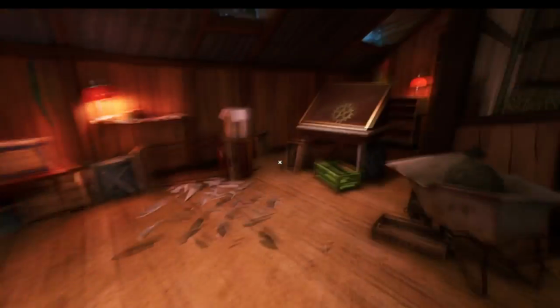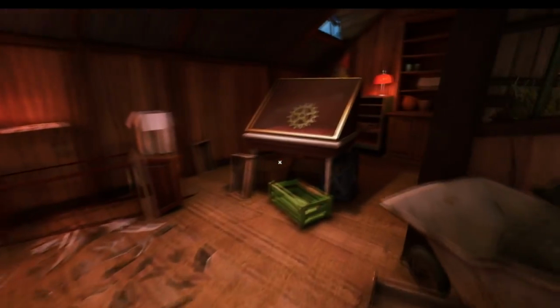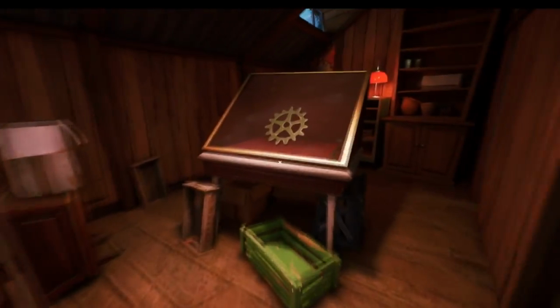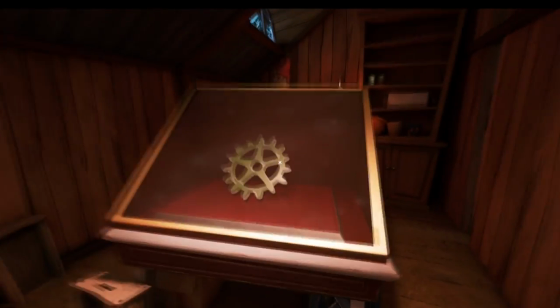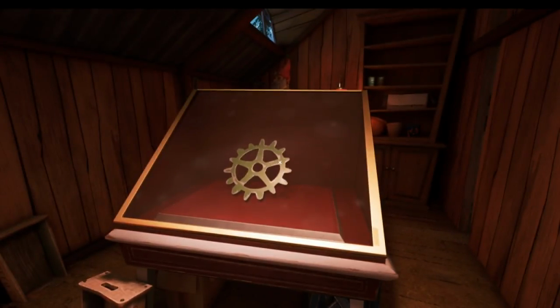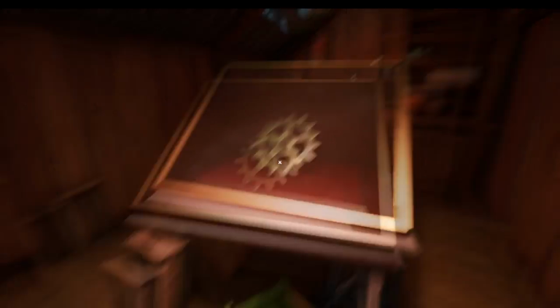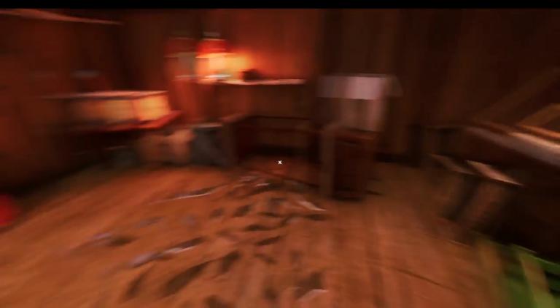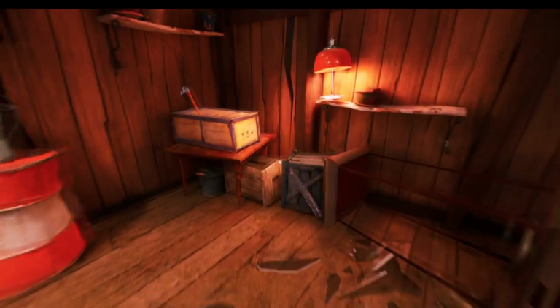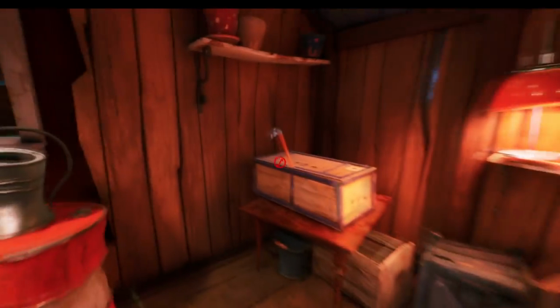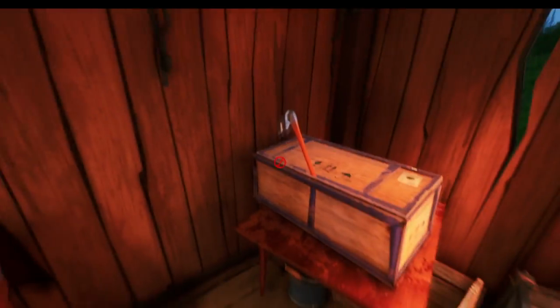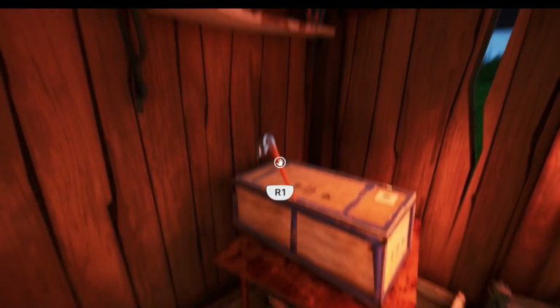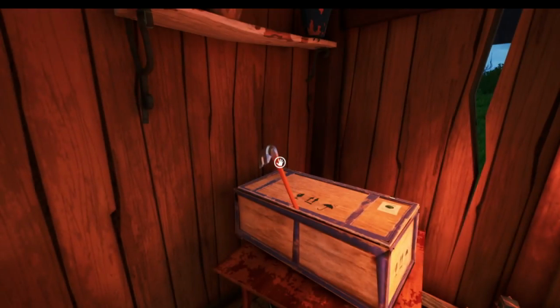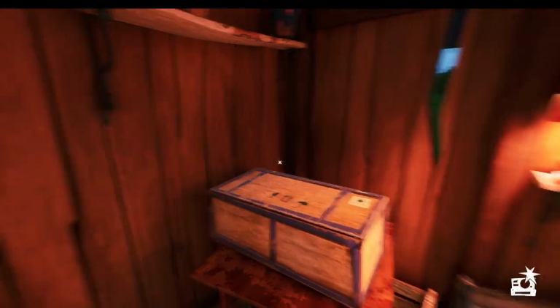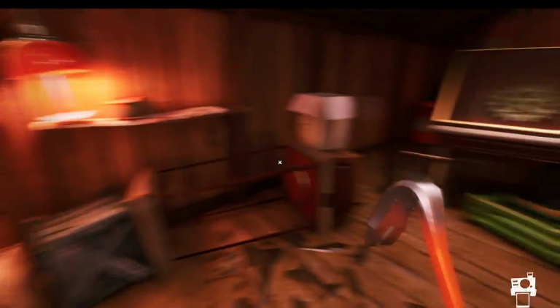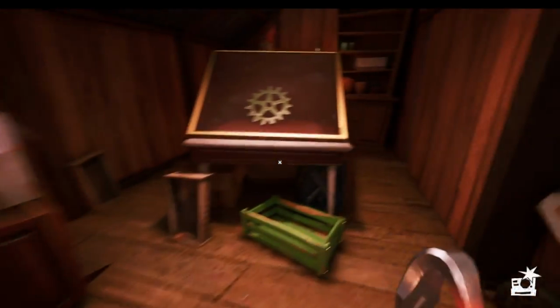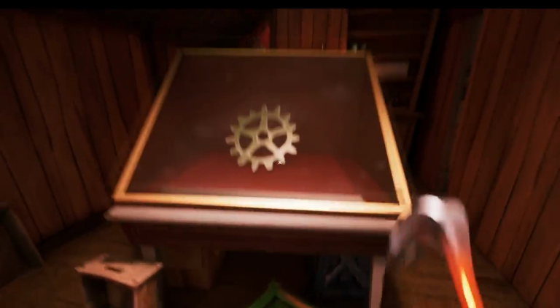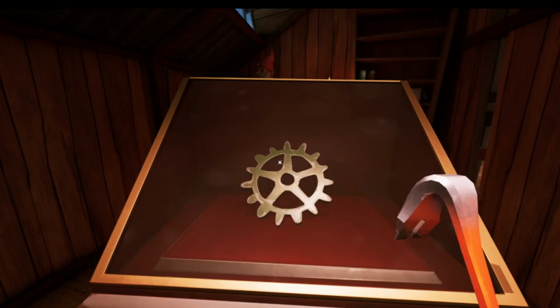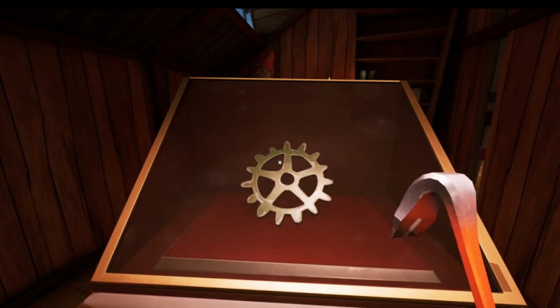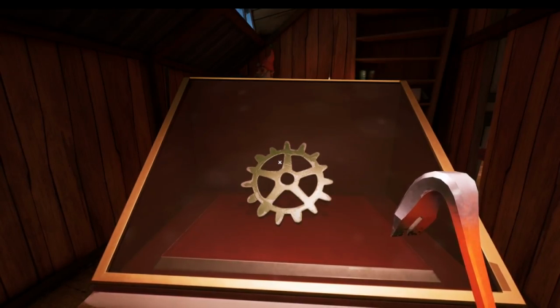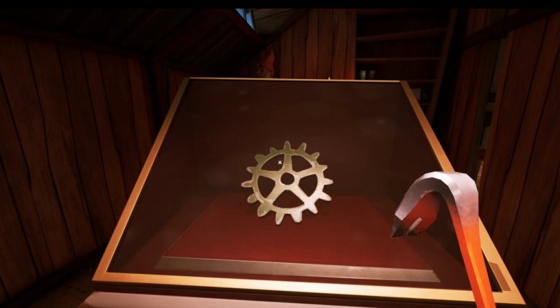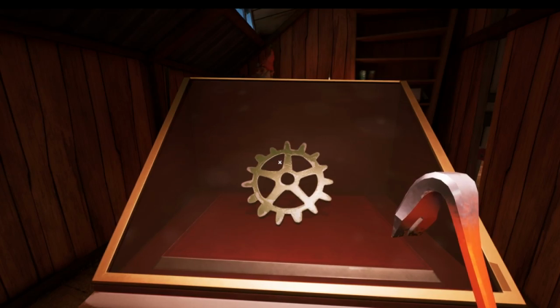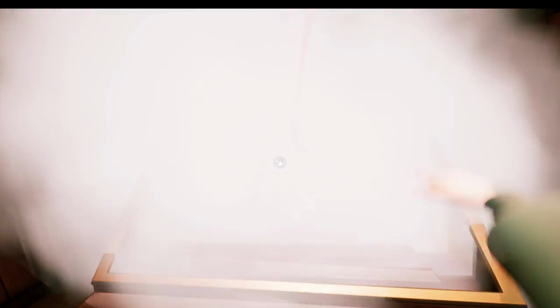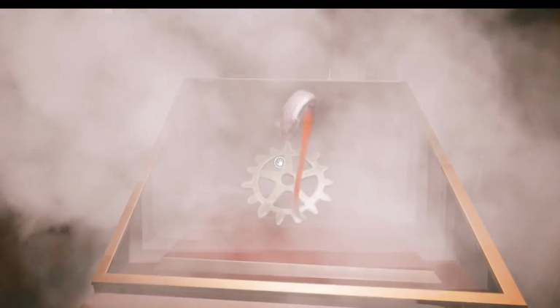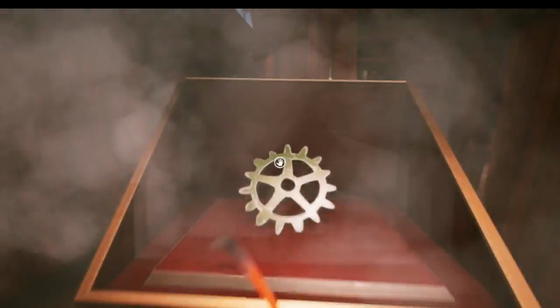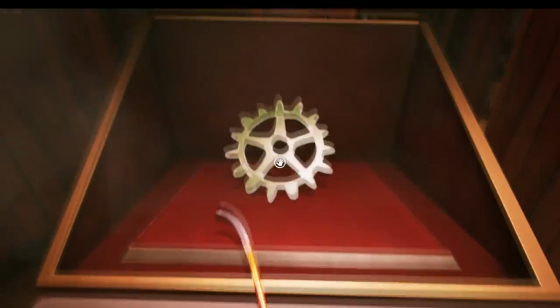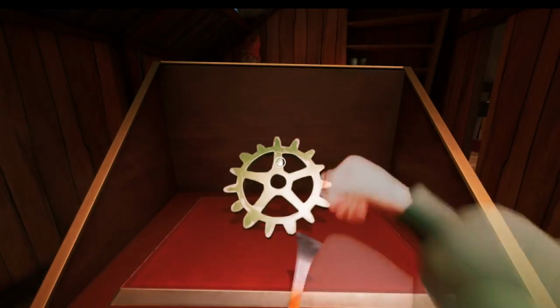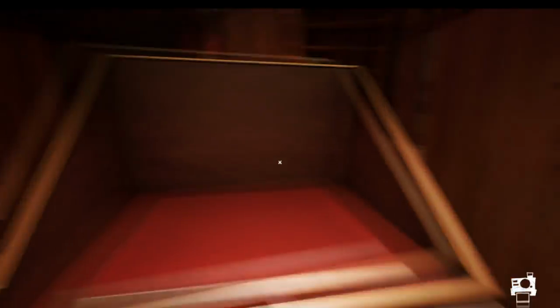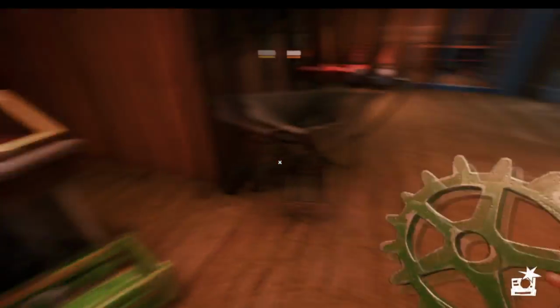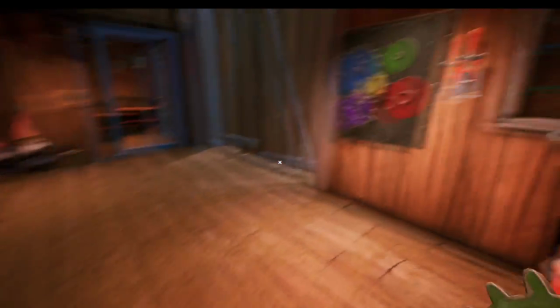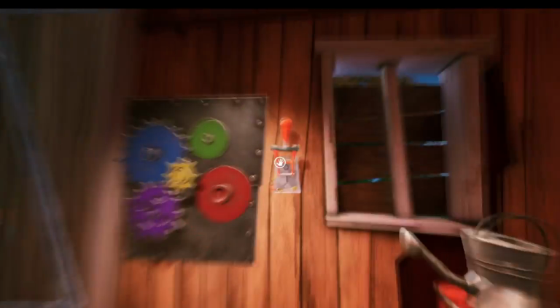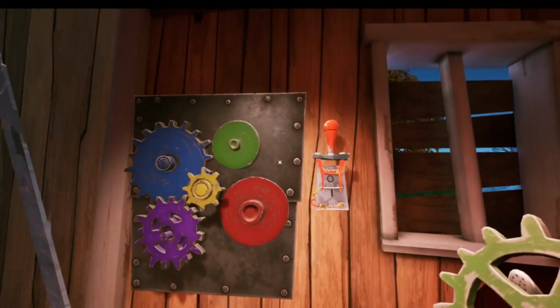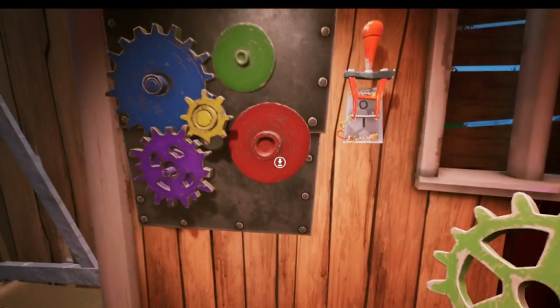Once you've done that one, you can see the second cog is just behind some glass. We're going to pick up this crowbar — we're going to need that in a minute anyway — and hit the glass with the crowbar. Let's pick up cog number two and place that on.